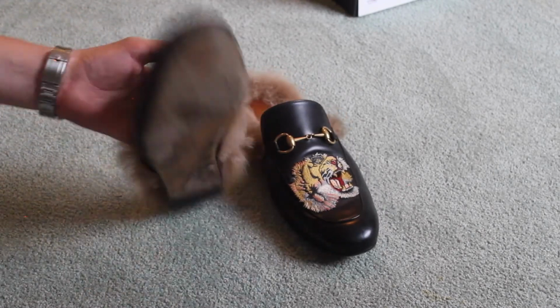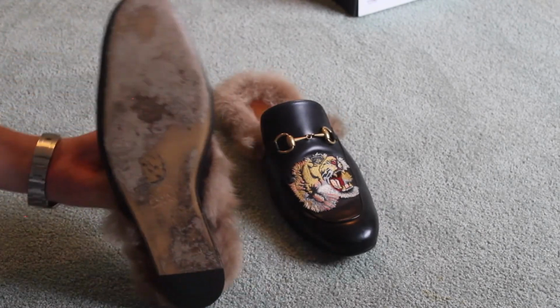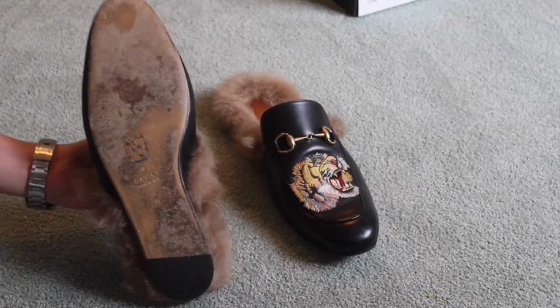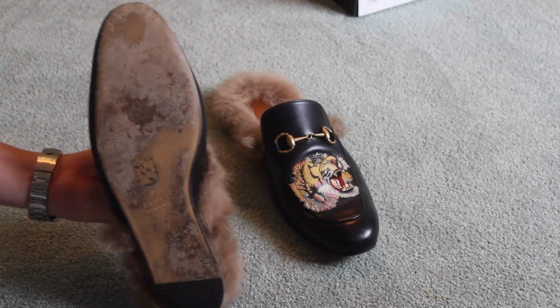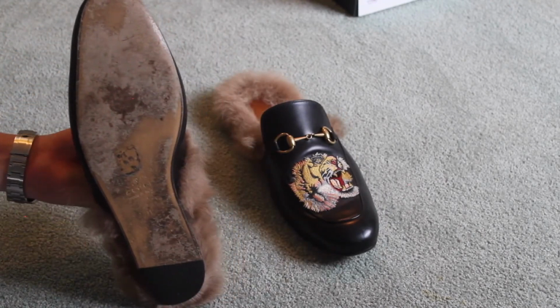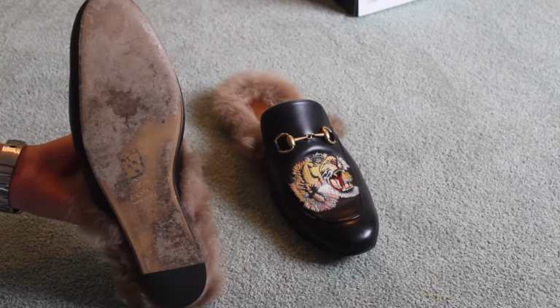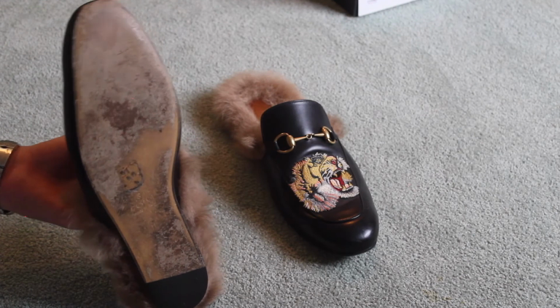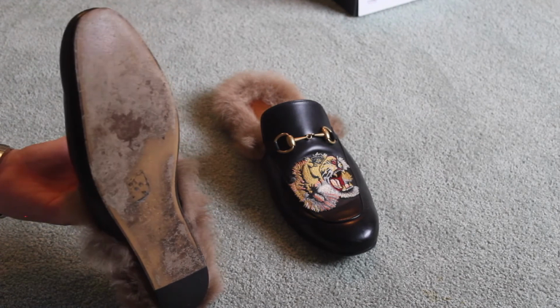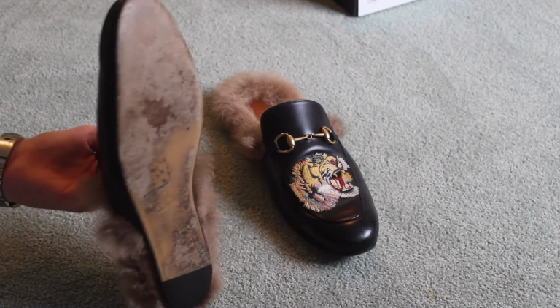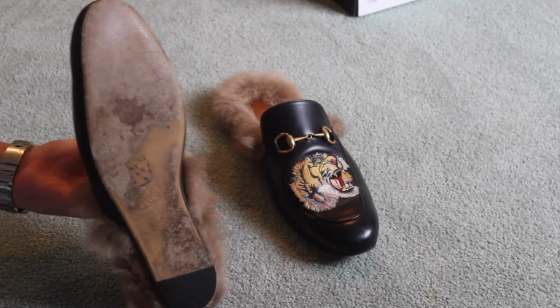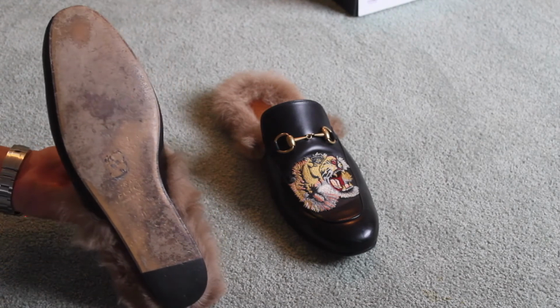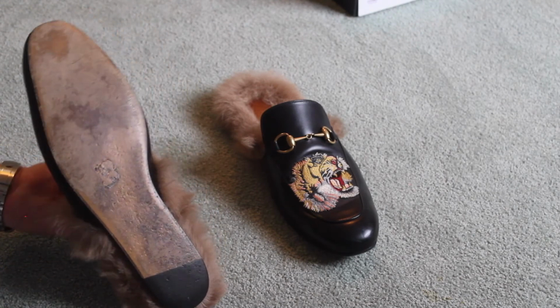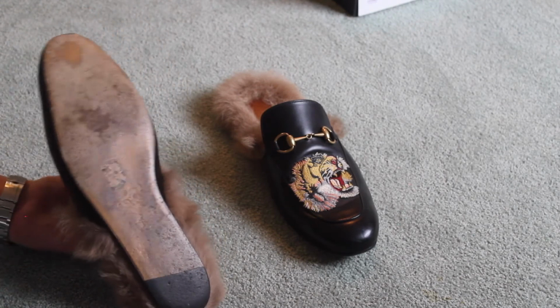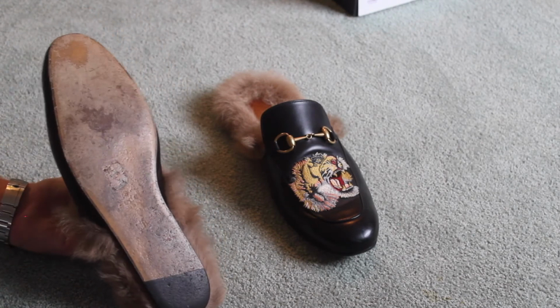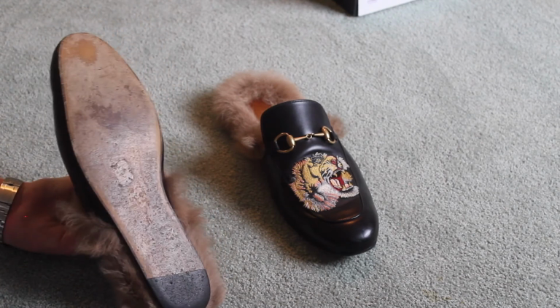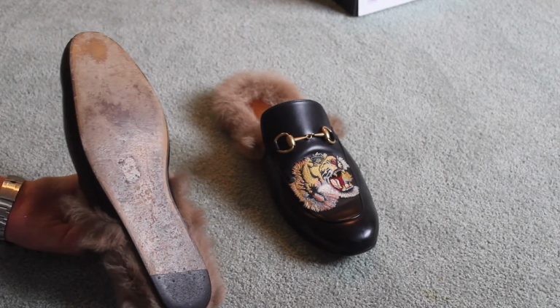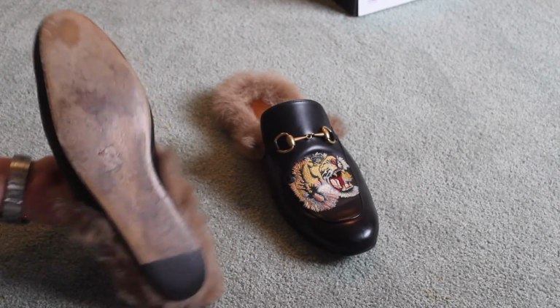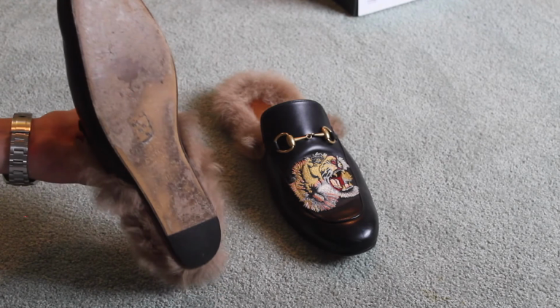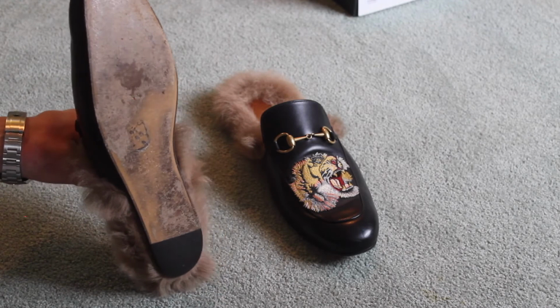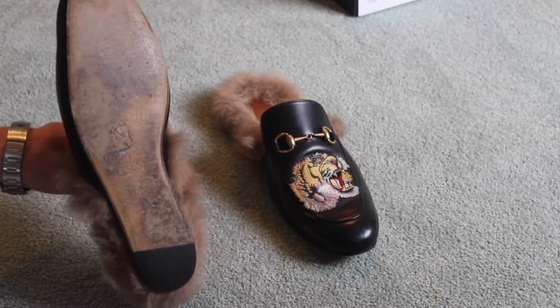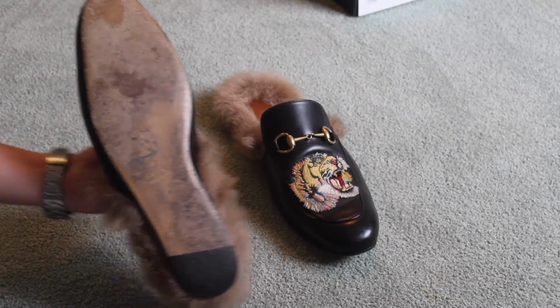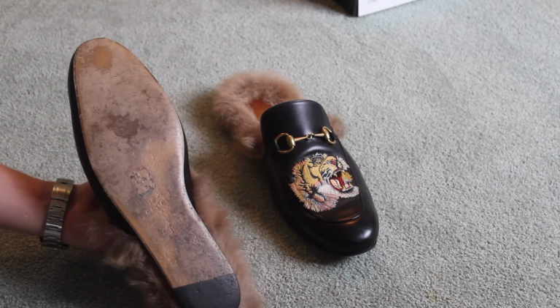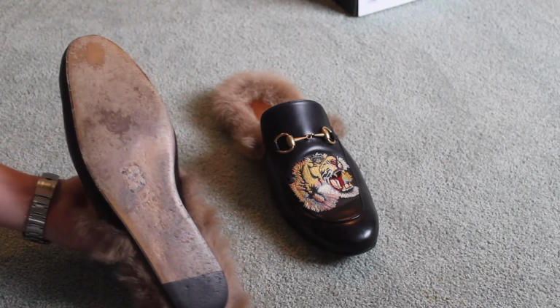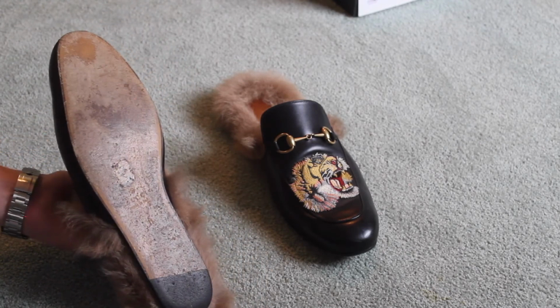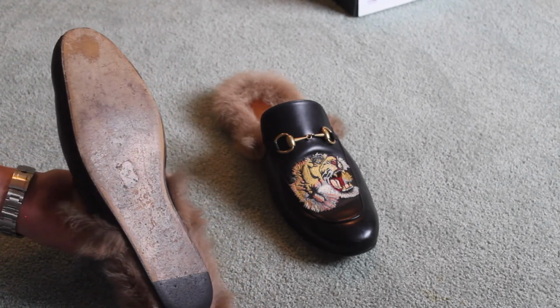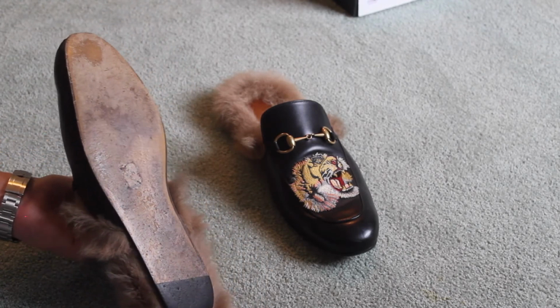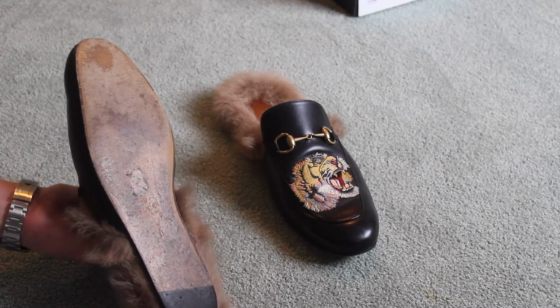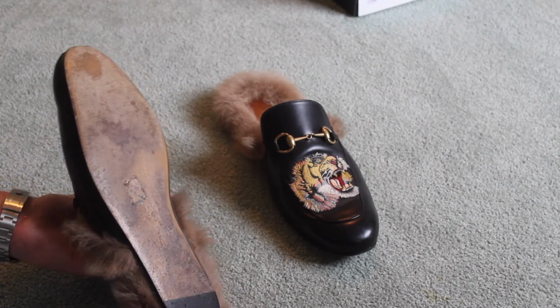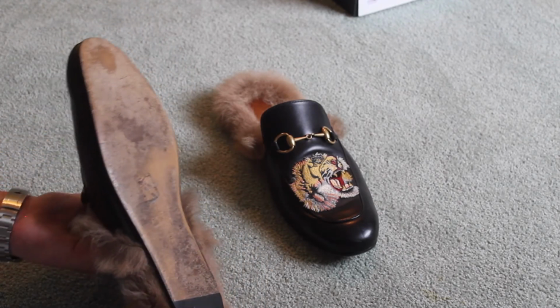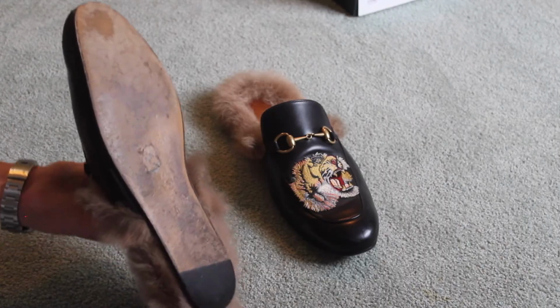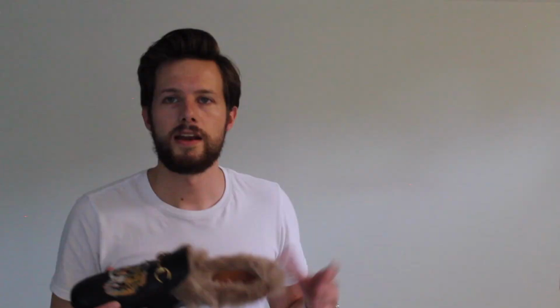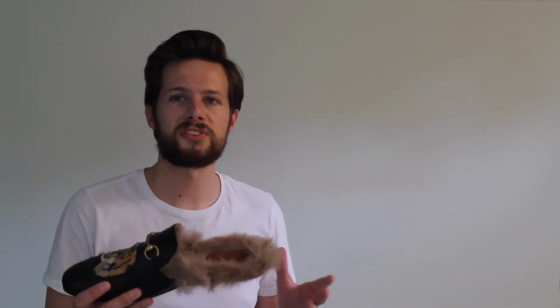The sole has worn about as I expected given that it's all leather. A lot of people view this as being bad, but it is just the natural wearing process of leather.